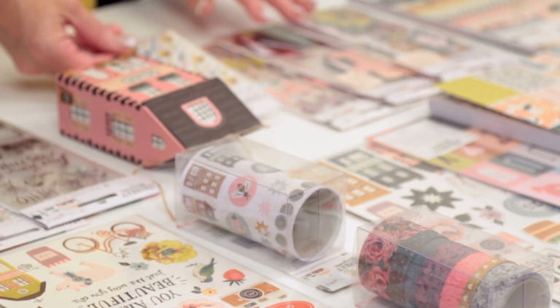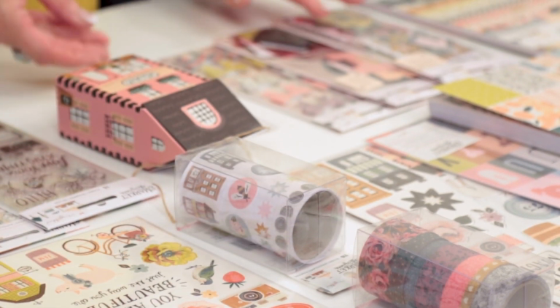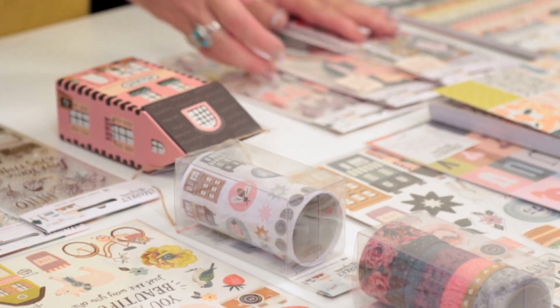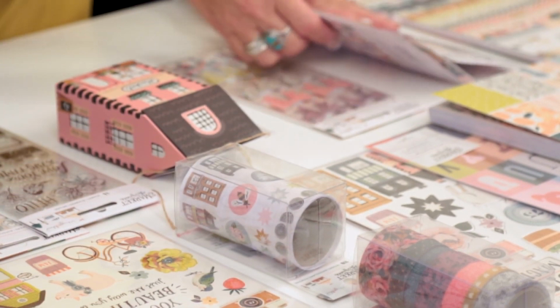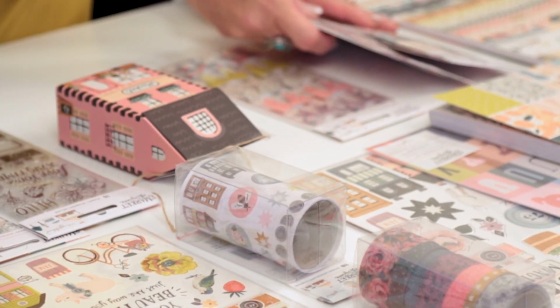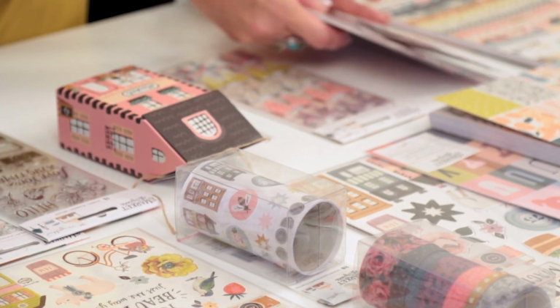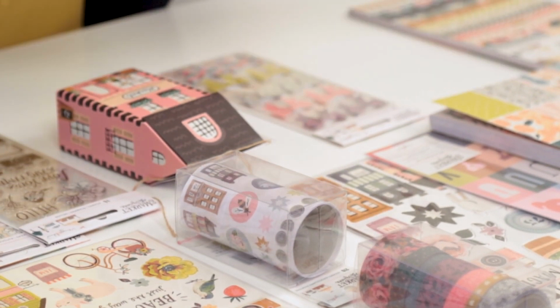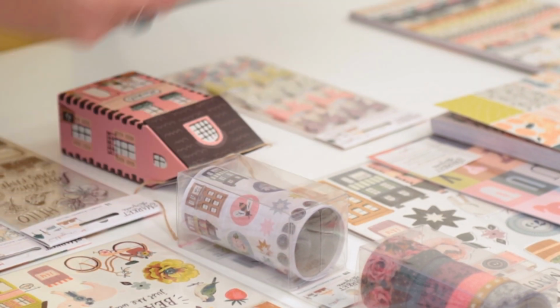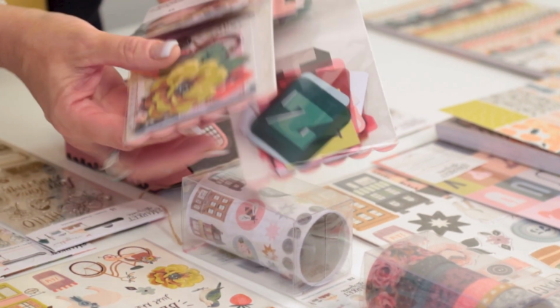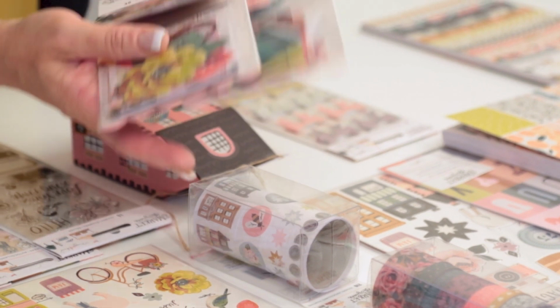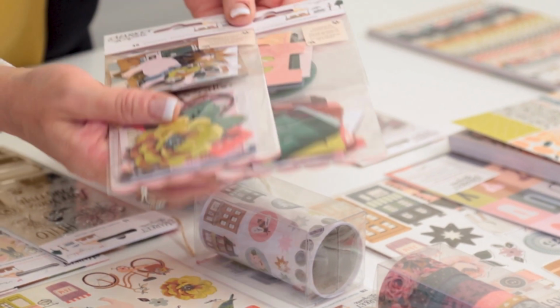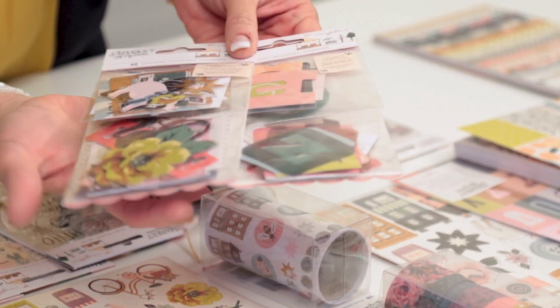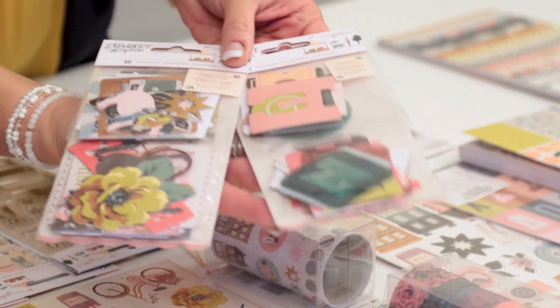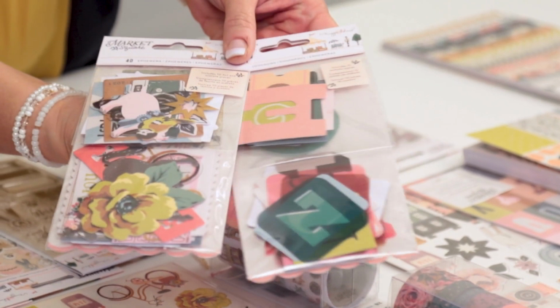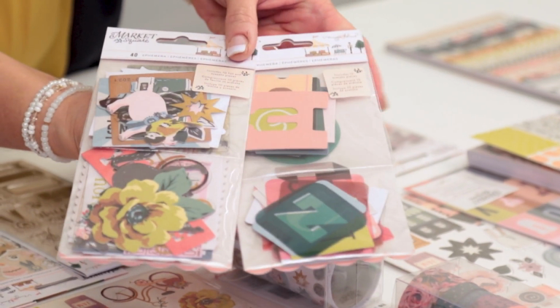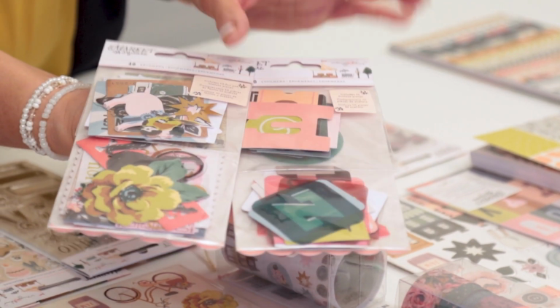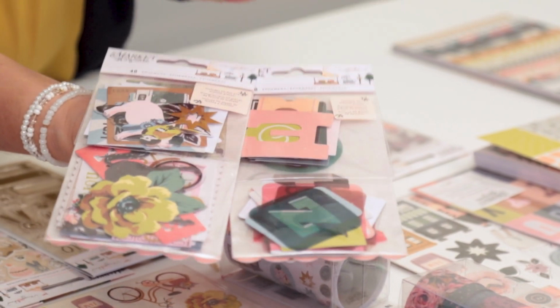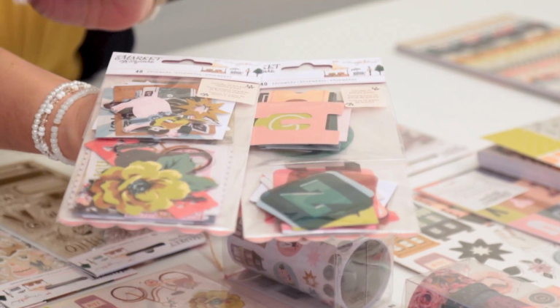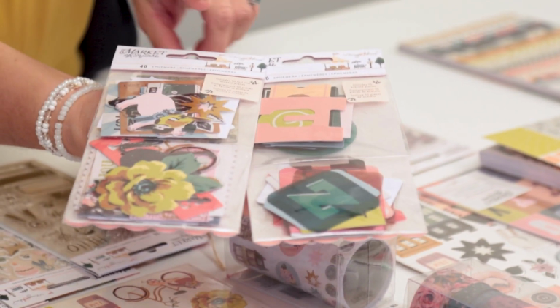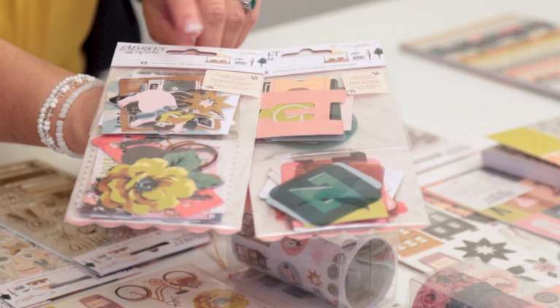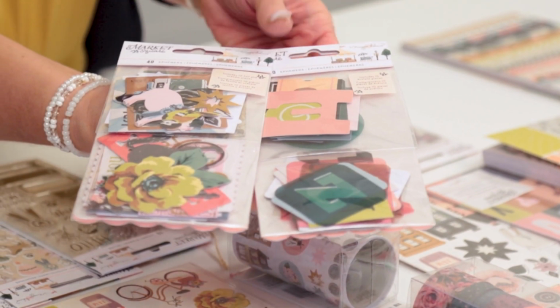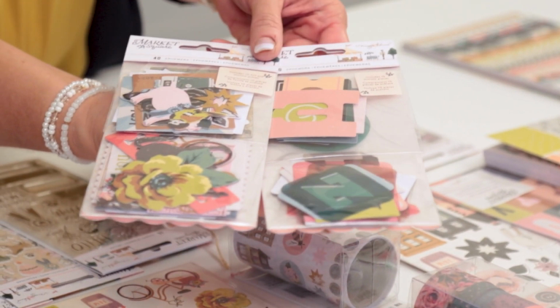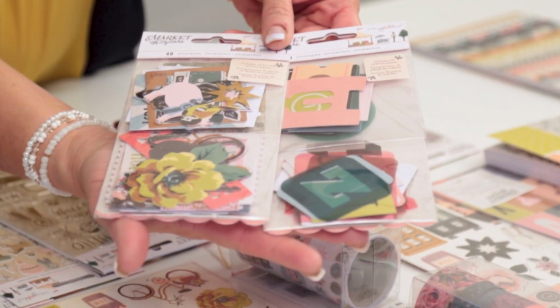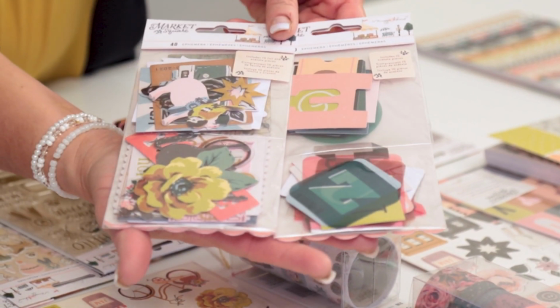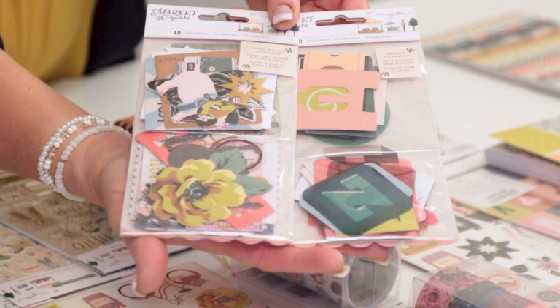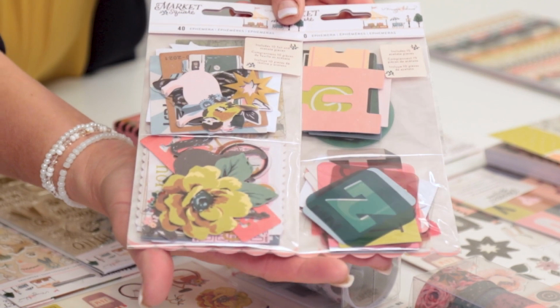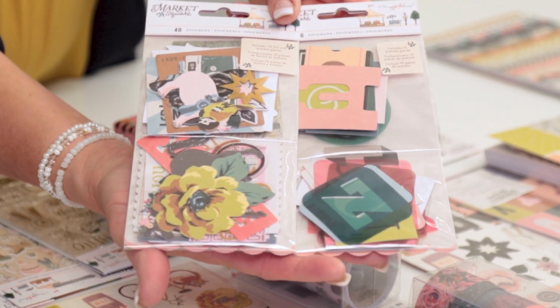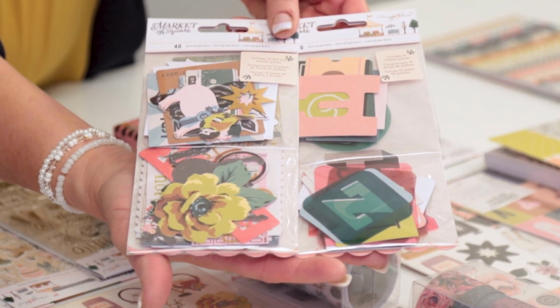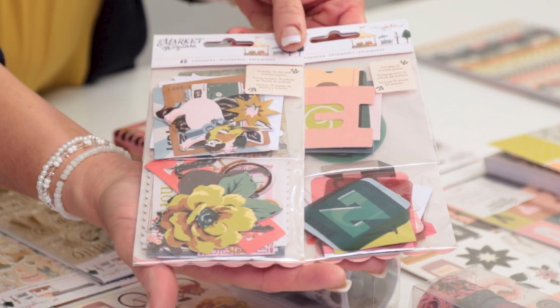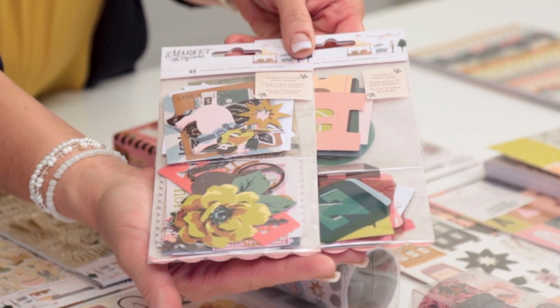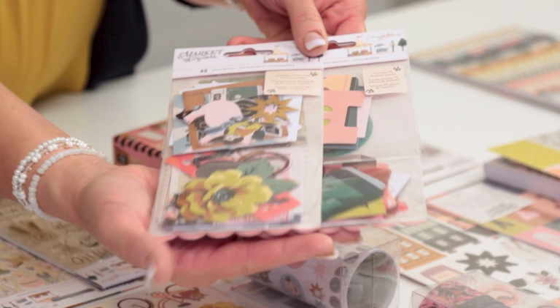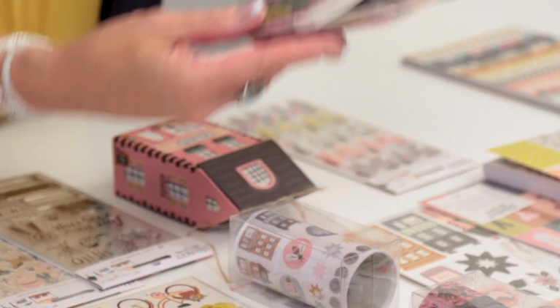I always love Maggie's ephemera and she has two sets in this collection — one is typography based and one is icon based — so you have a good variety of images to work with in your projects.